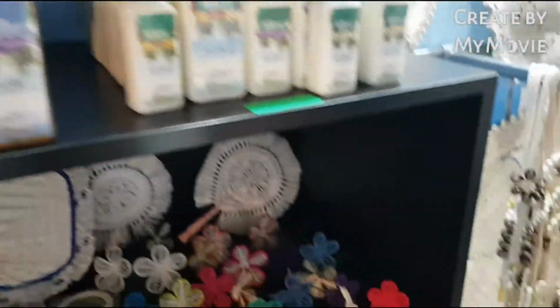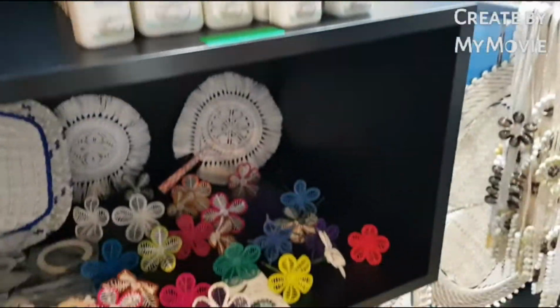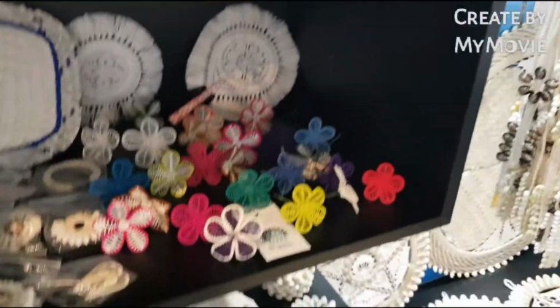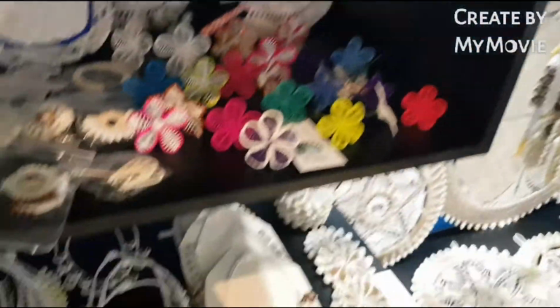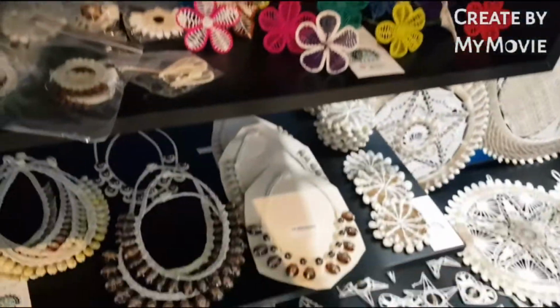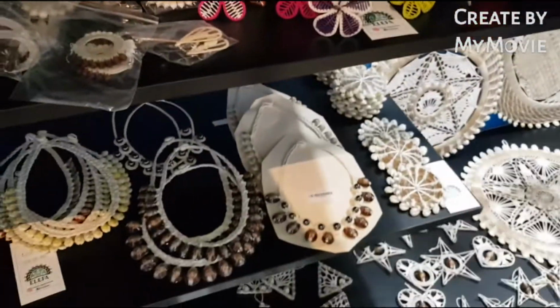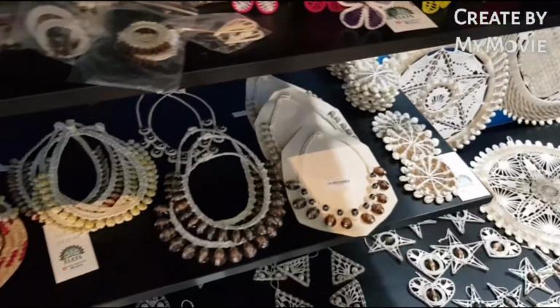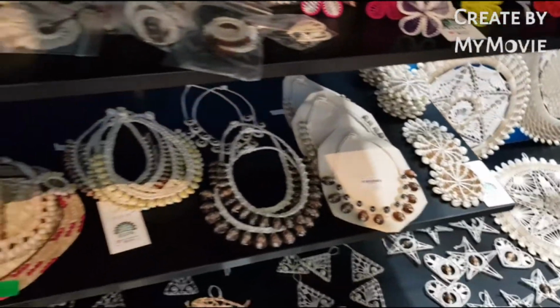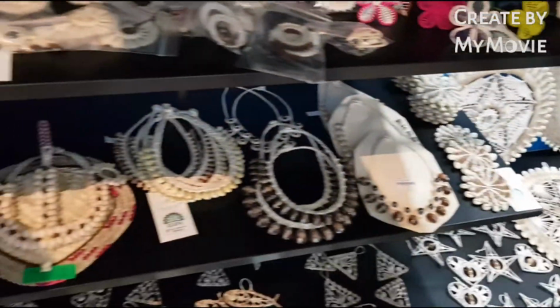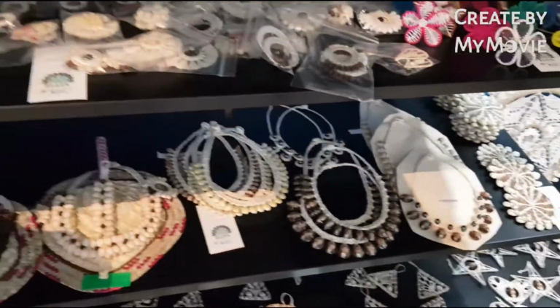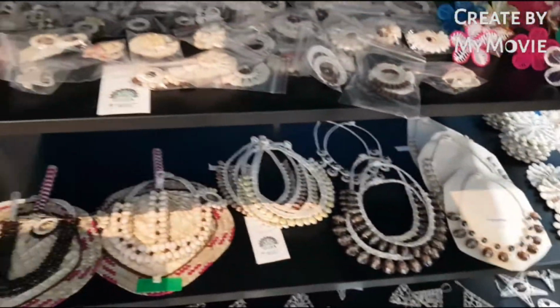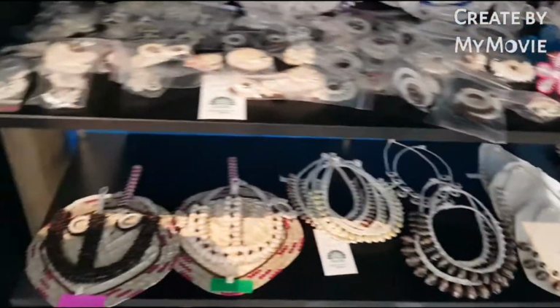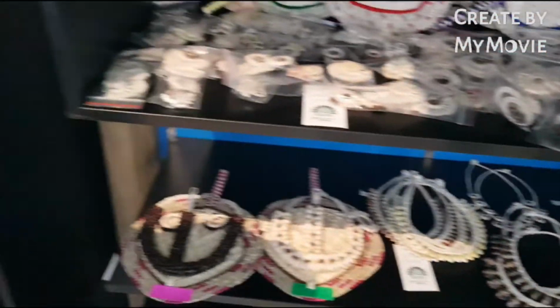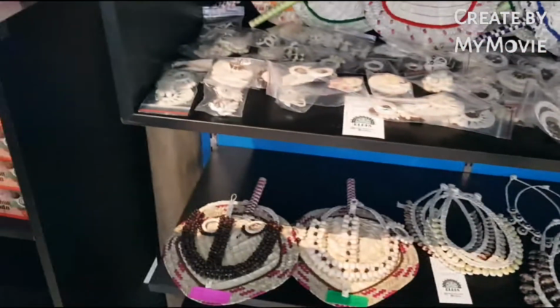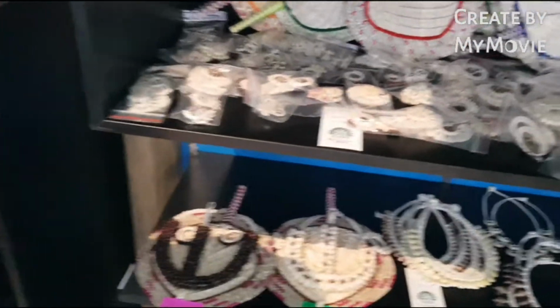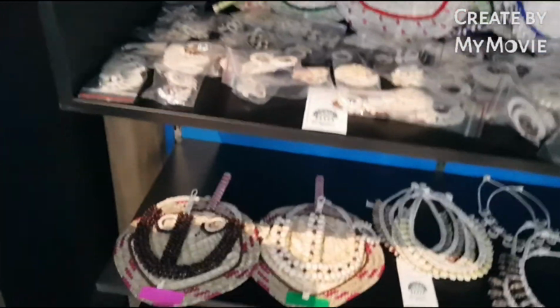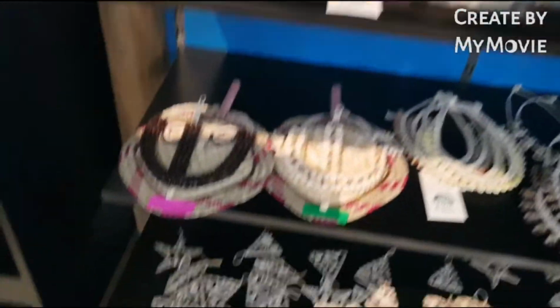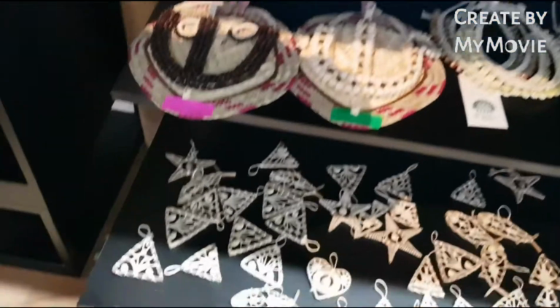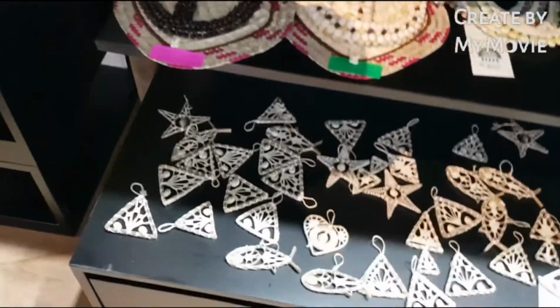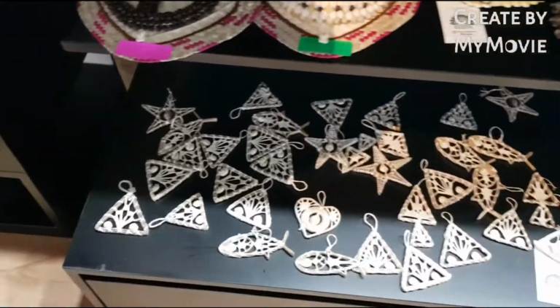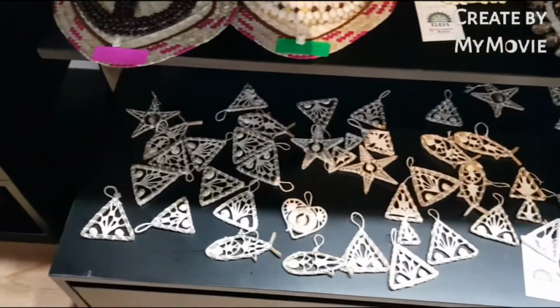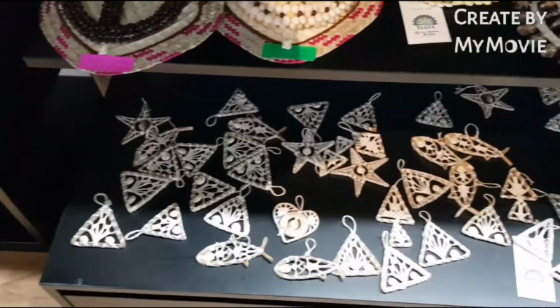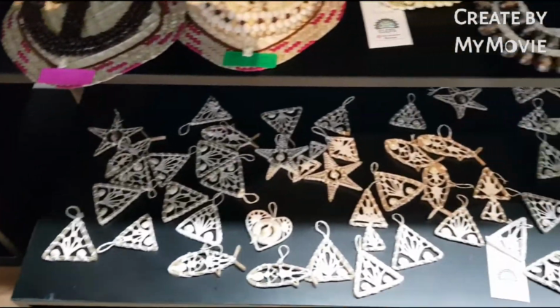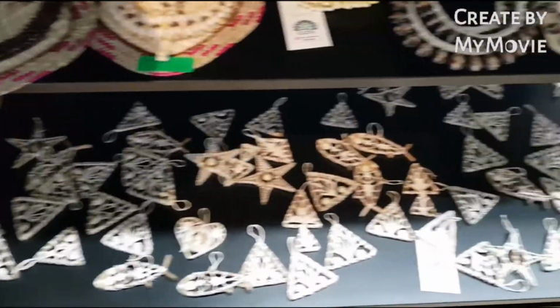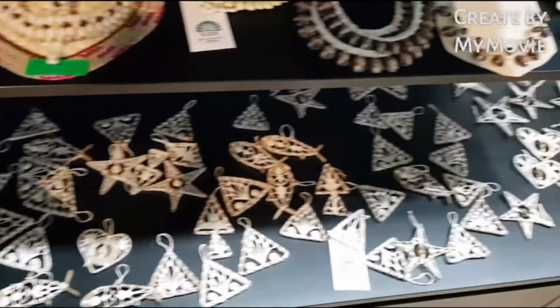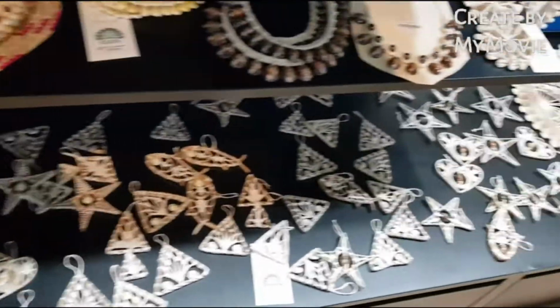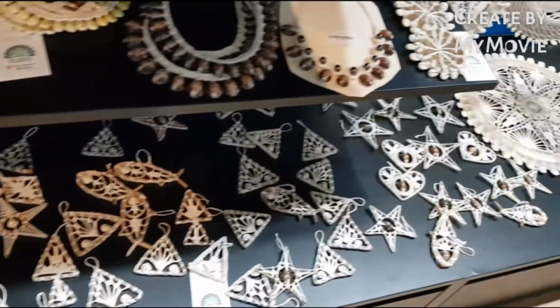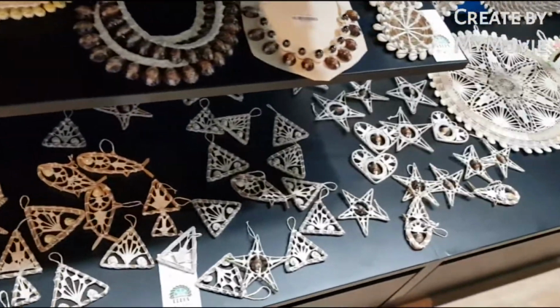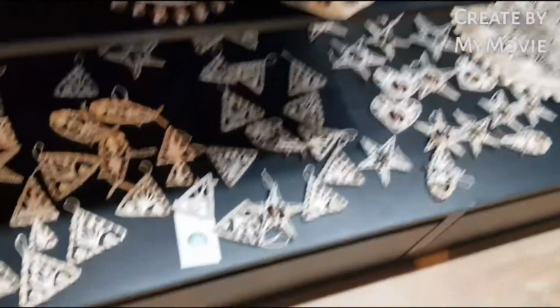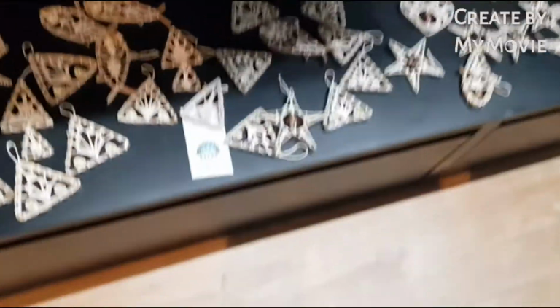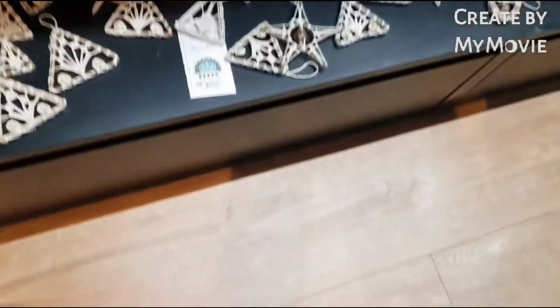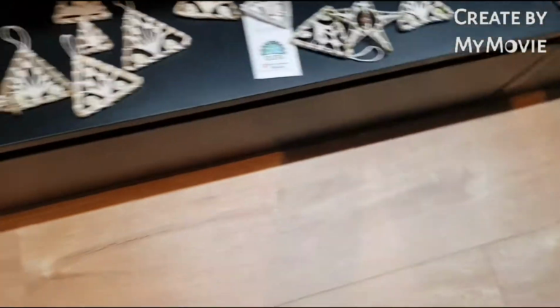300? 300? Ganun lang. Kasi ano eh — woven. Pero ang gaganda, yung fairness.